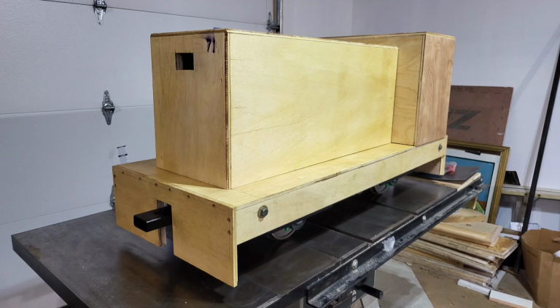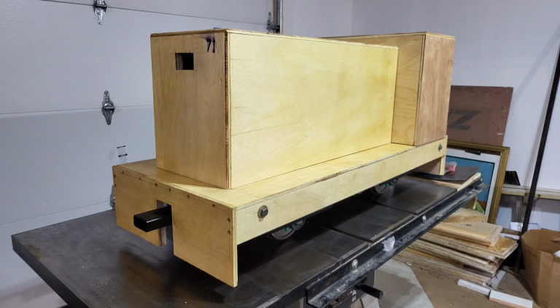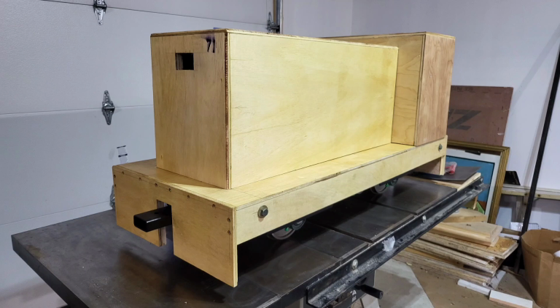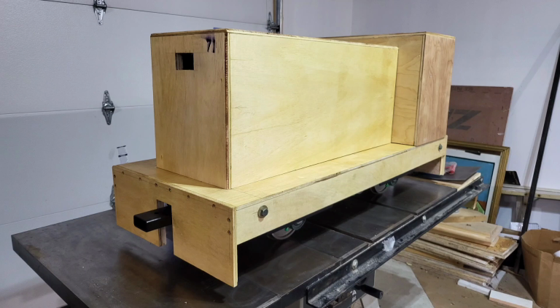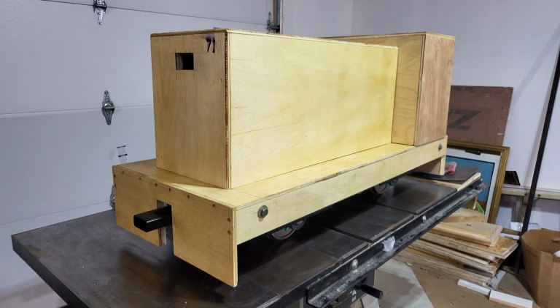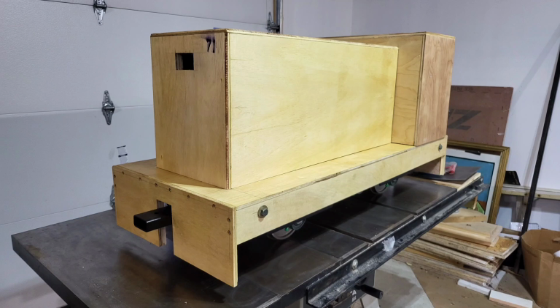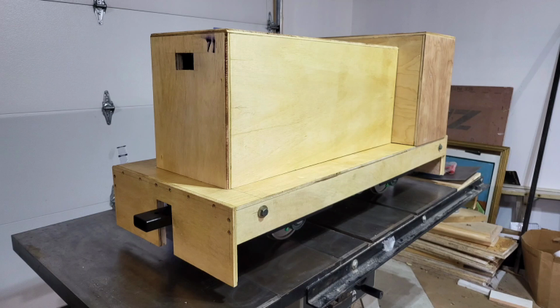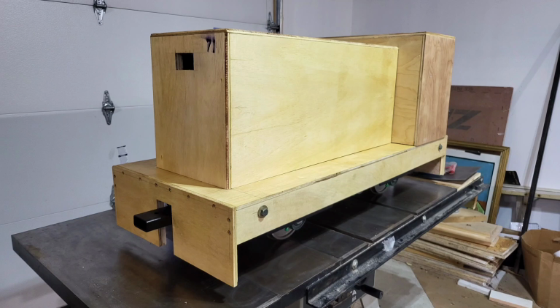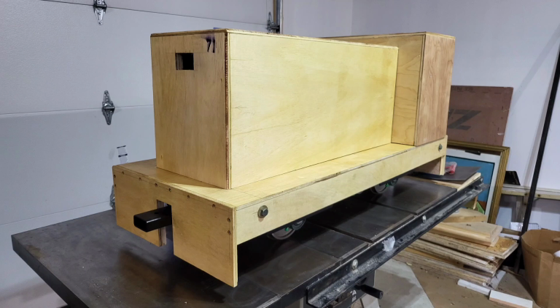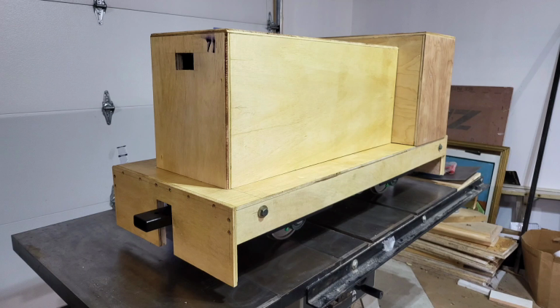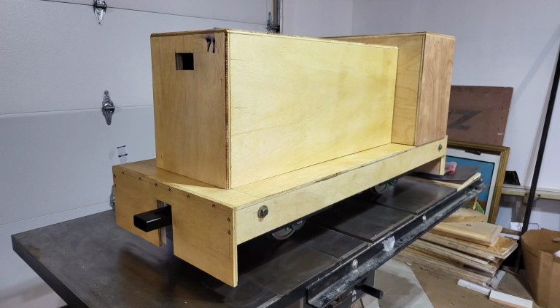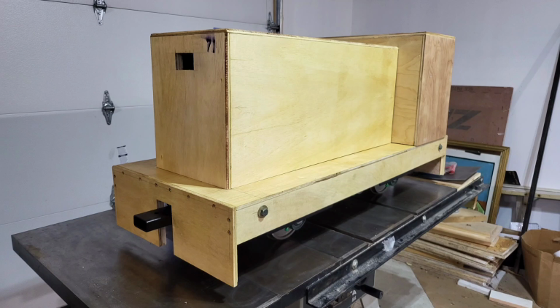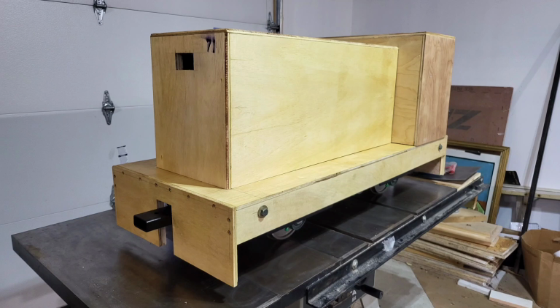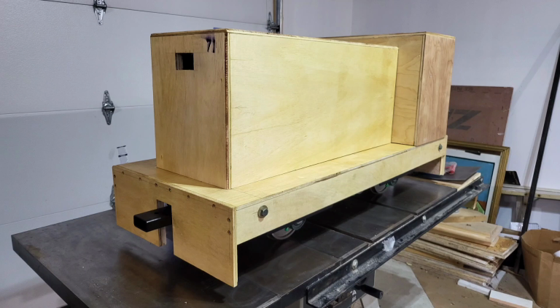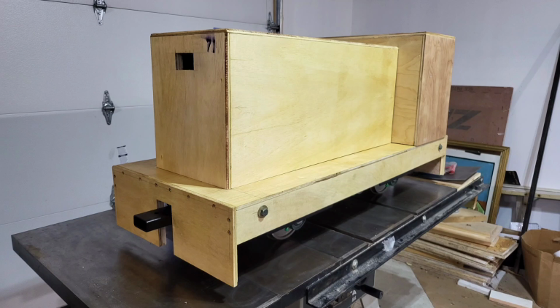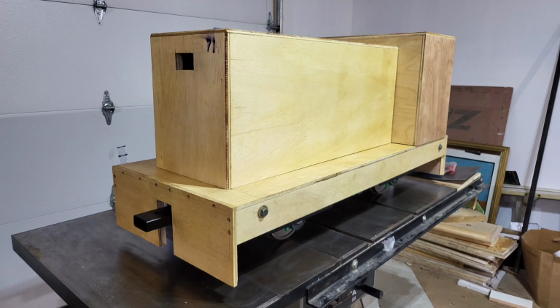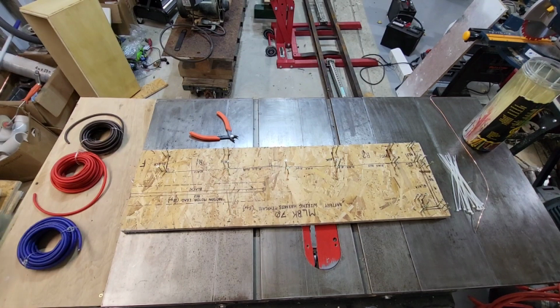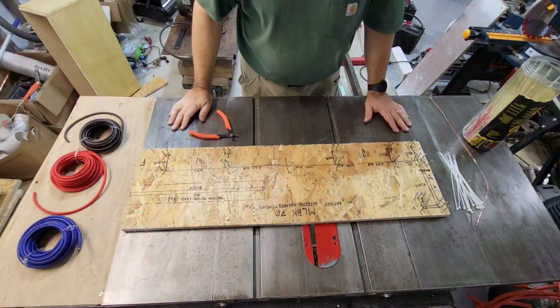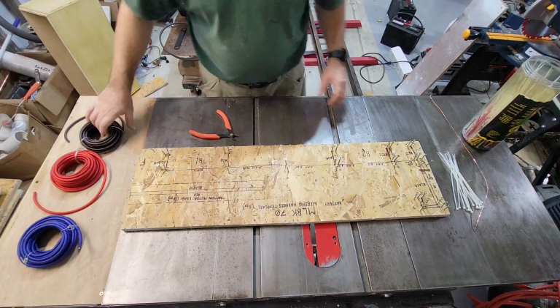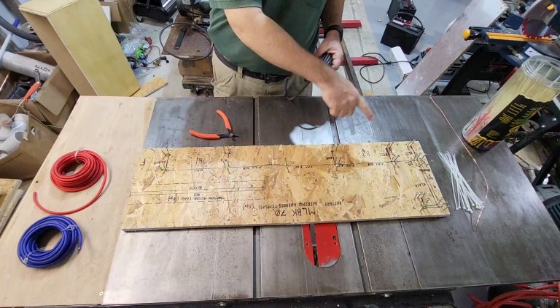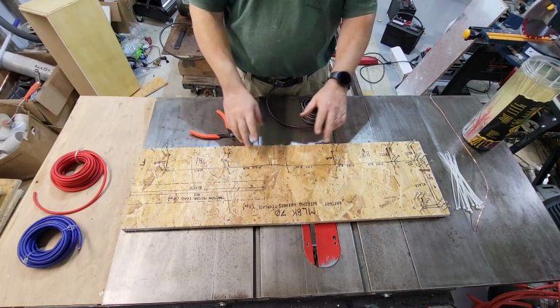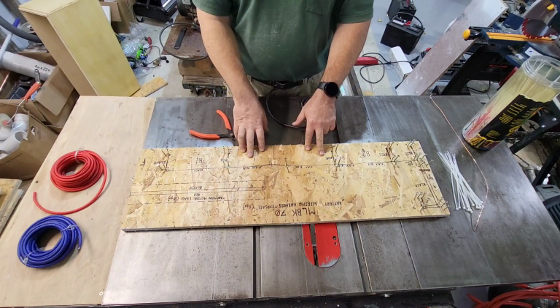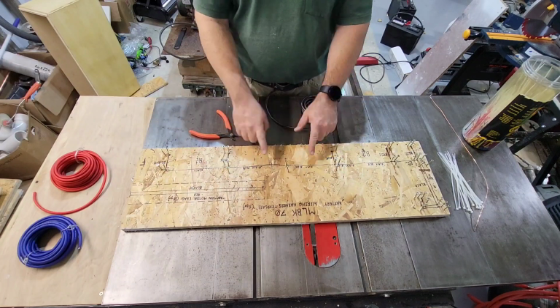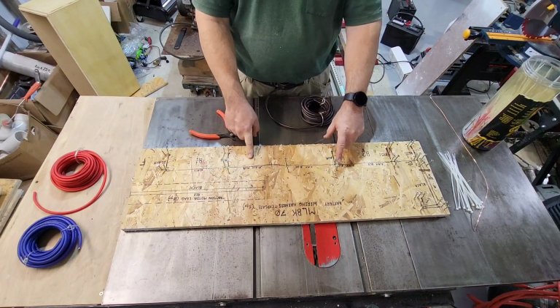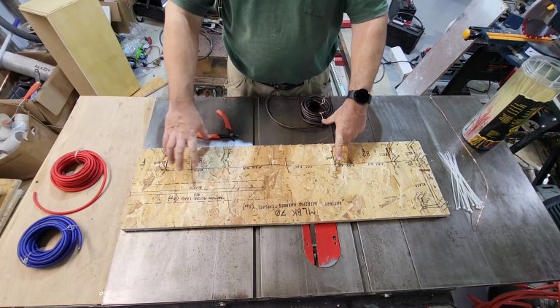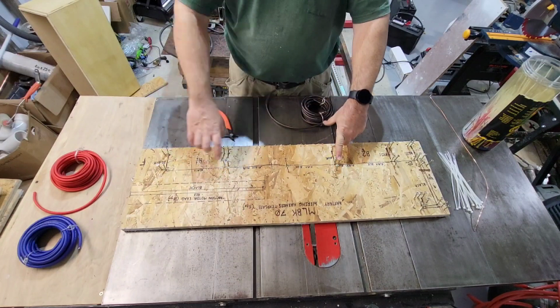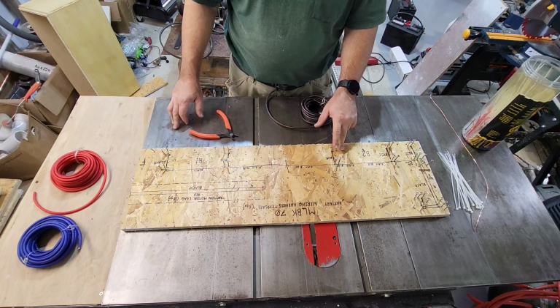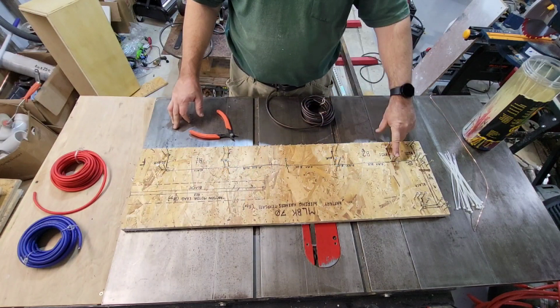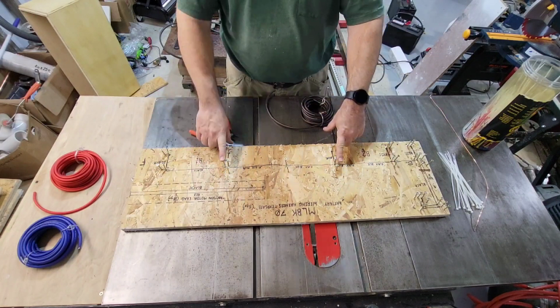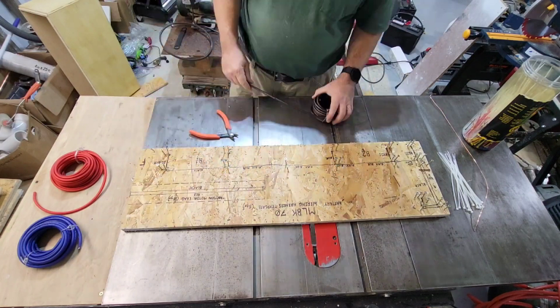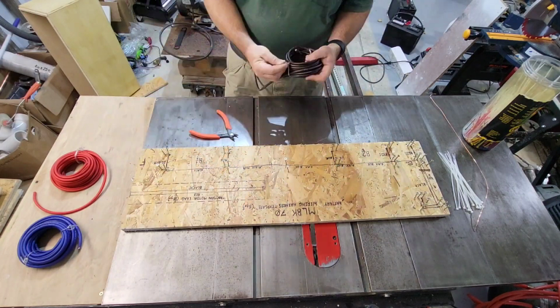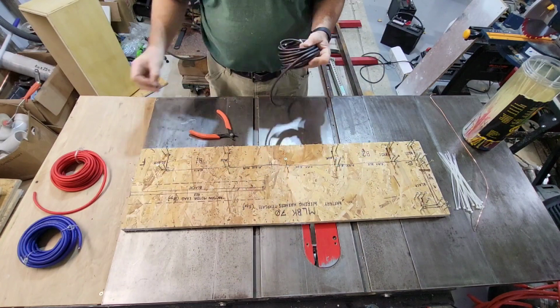Welcome to the Millbrook Railroad. Our main locomotive needs some help, so we're building a second locomotive. Today it's time to do the wiring harness.